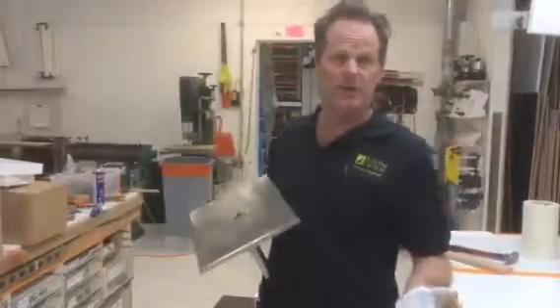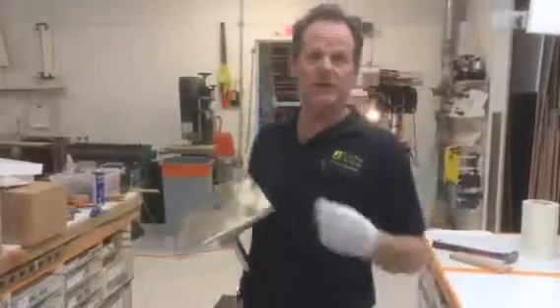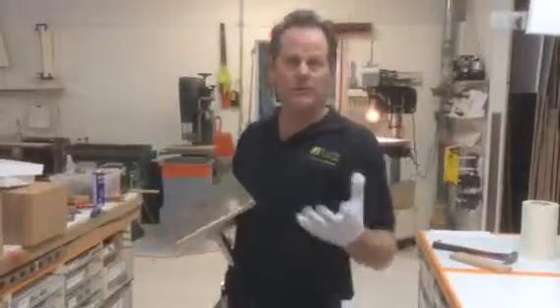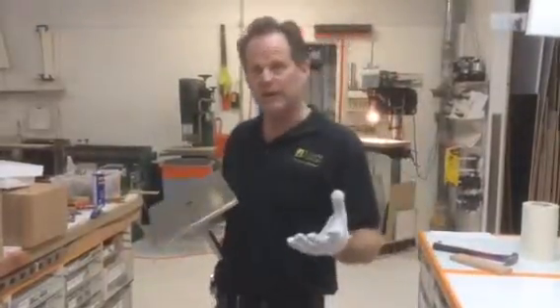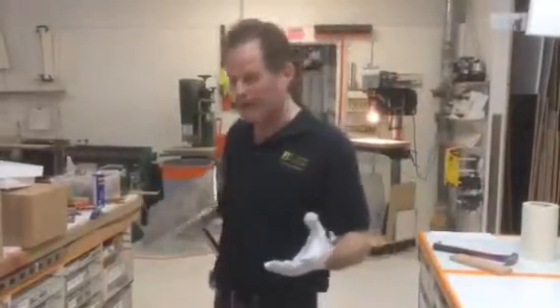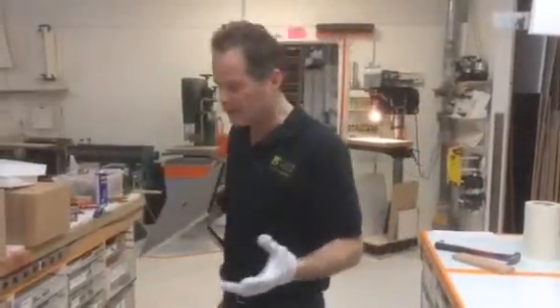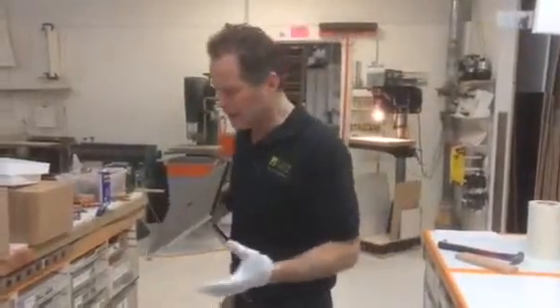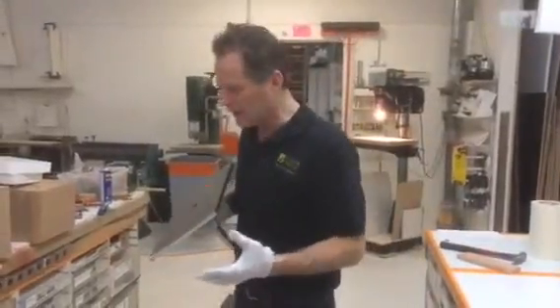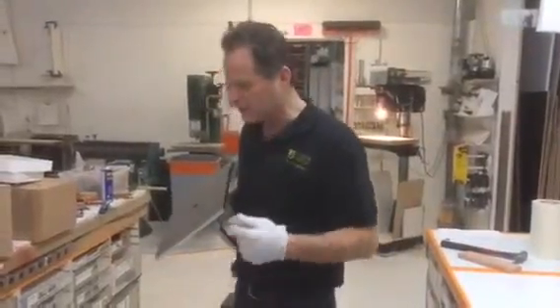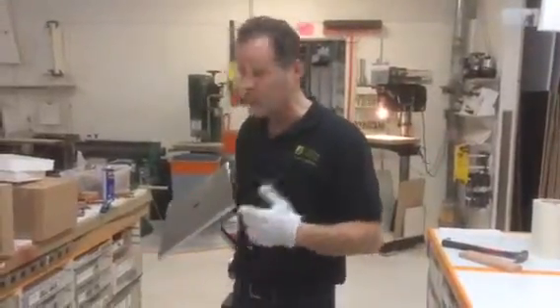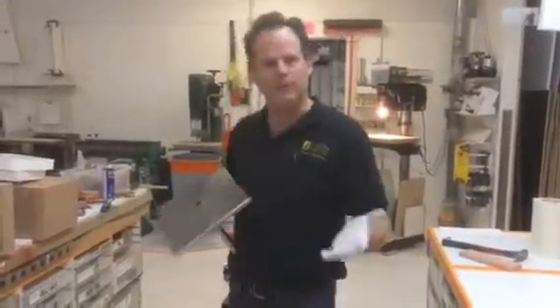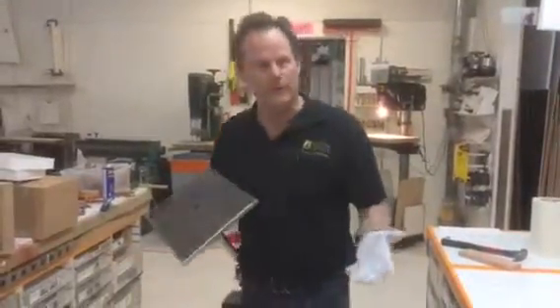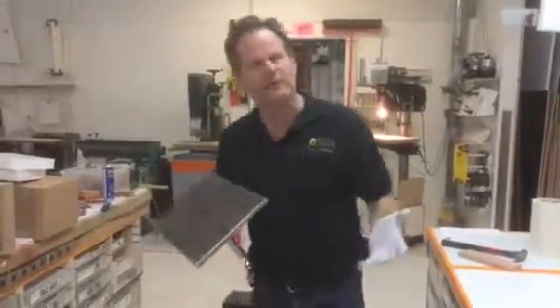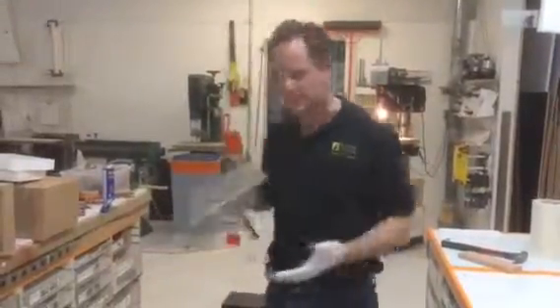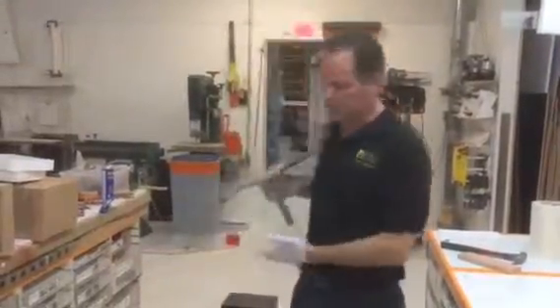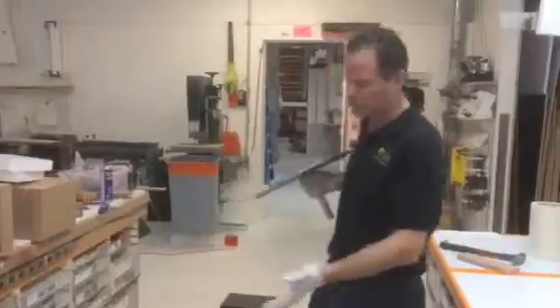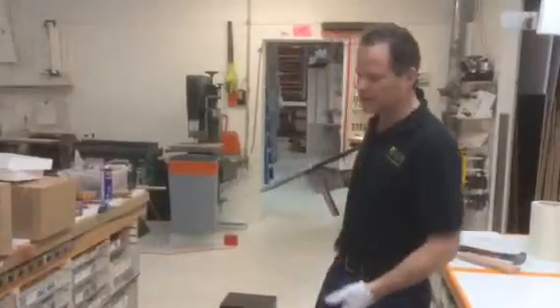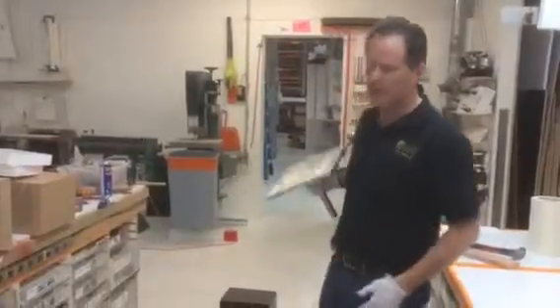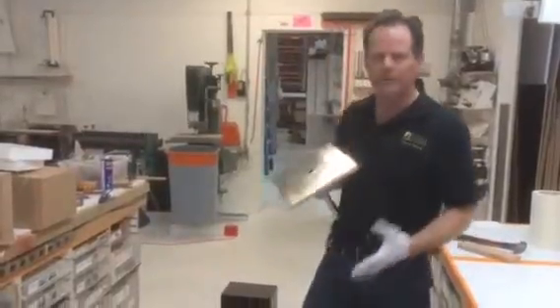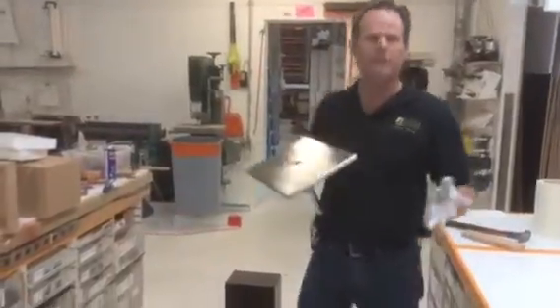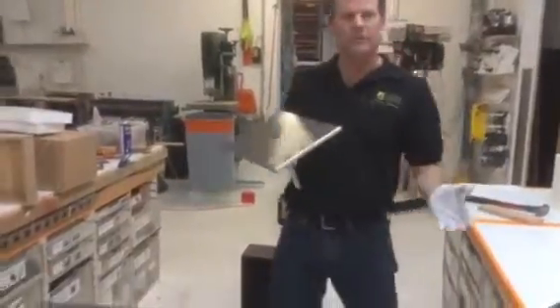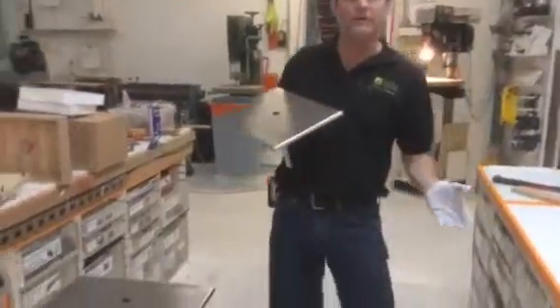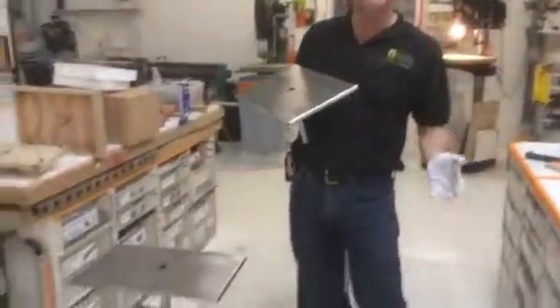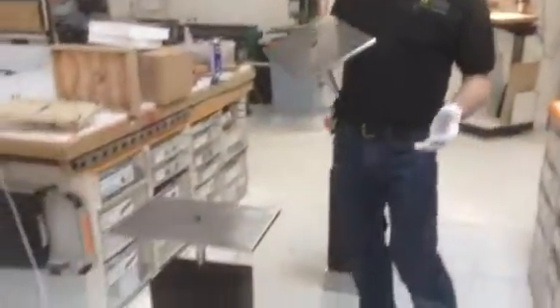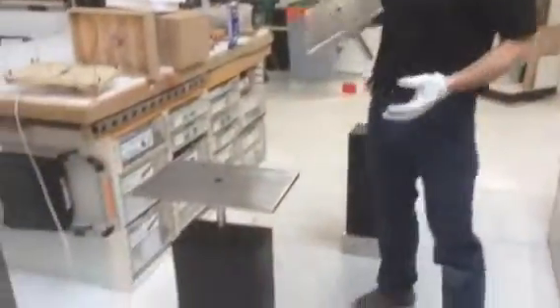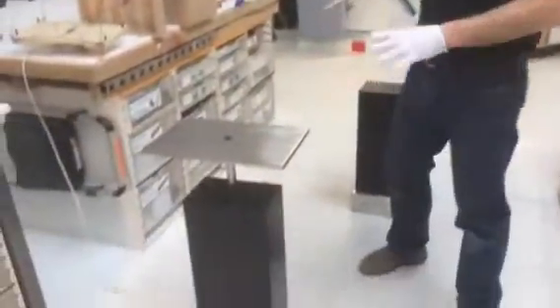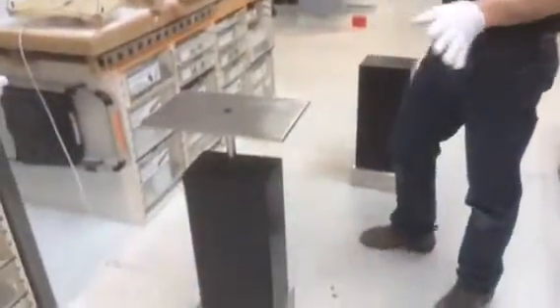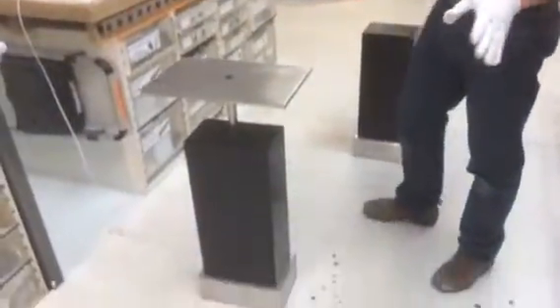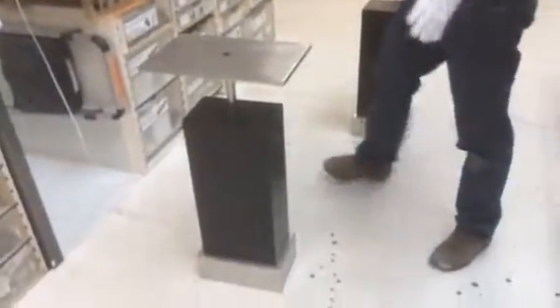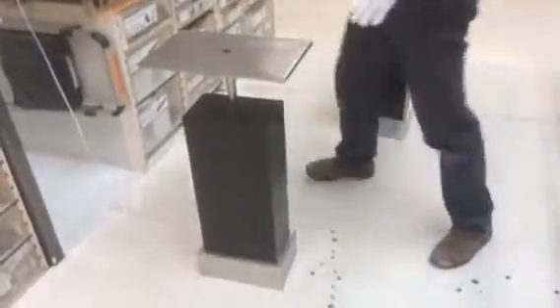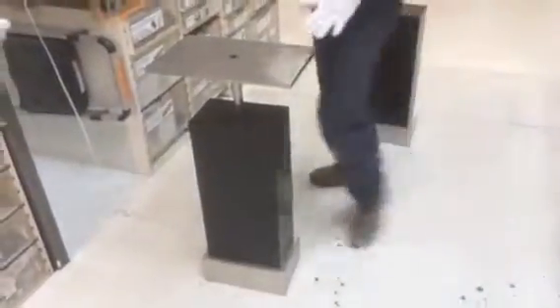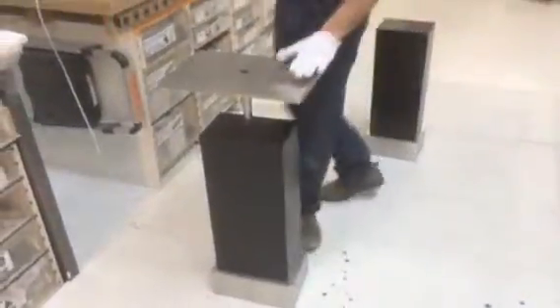There's a couple things I wanted to tell you about it. First of all, we confirmed and inspected each one just a minute ago to the proper dimensions, and they line up according to the order.